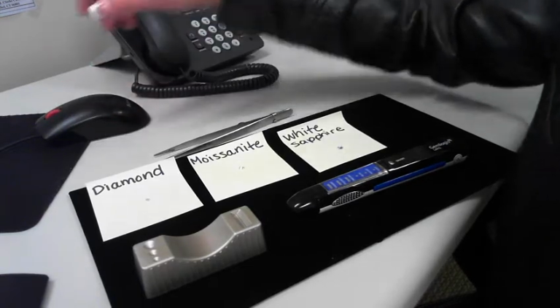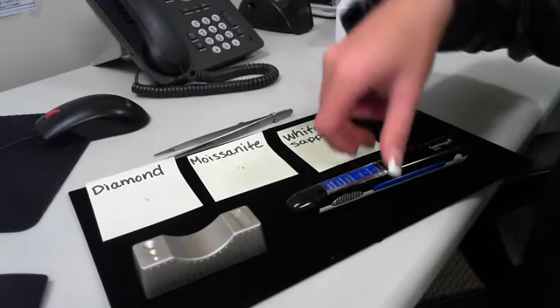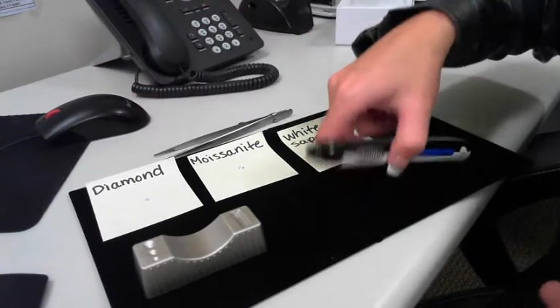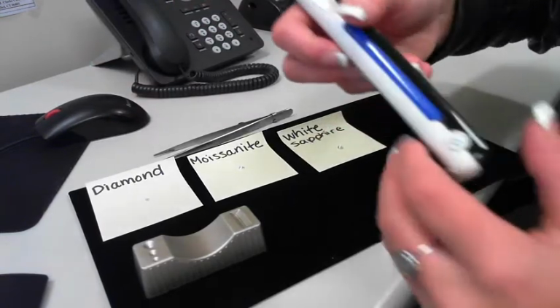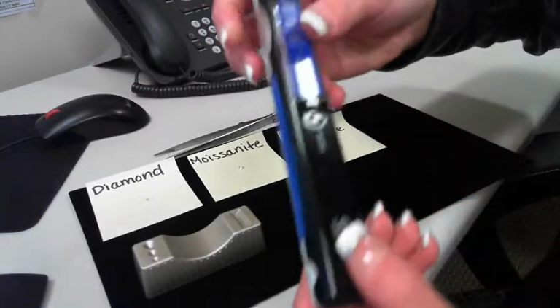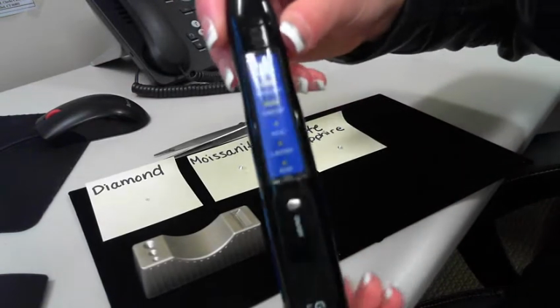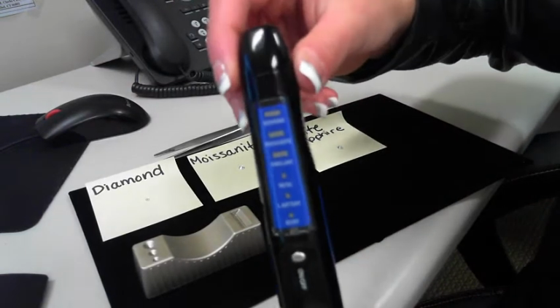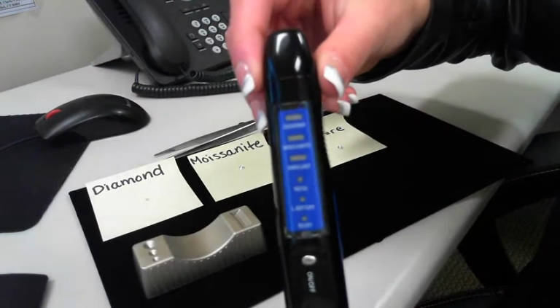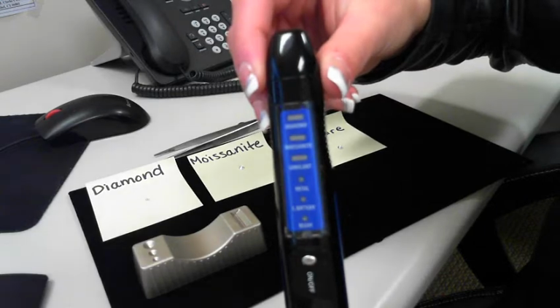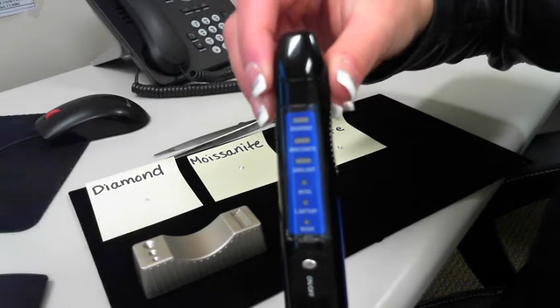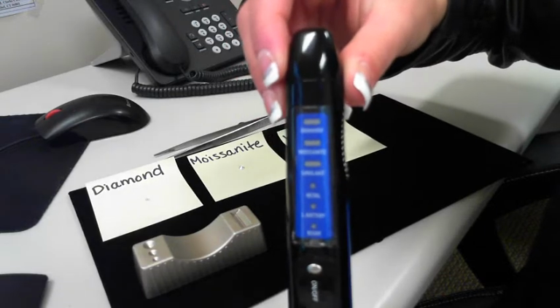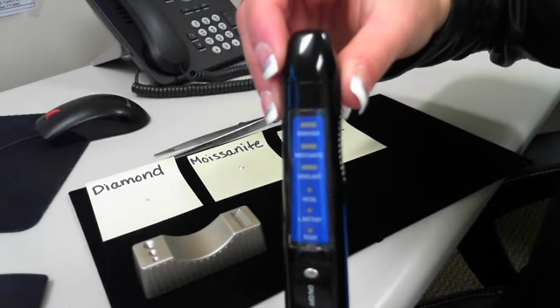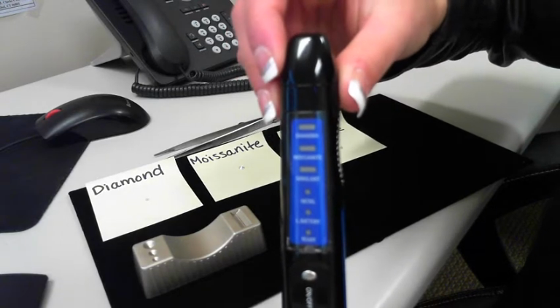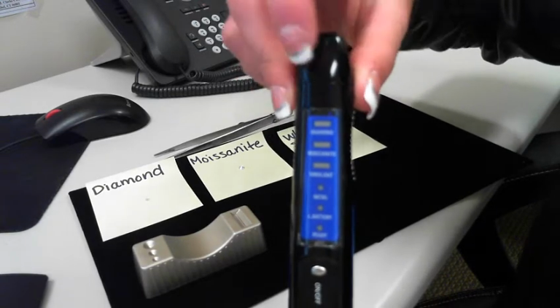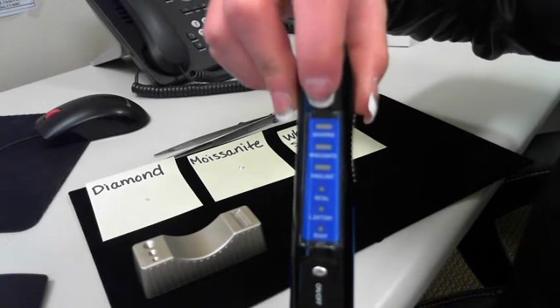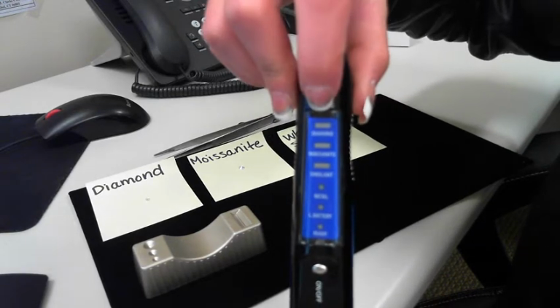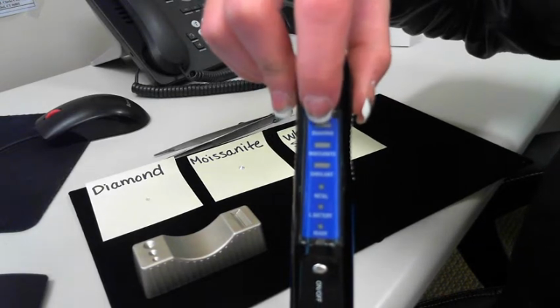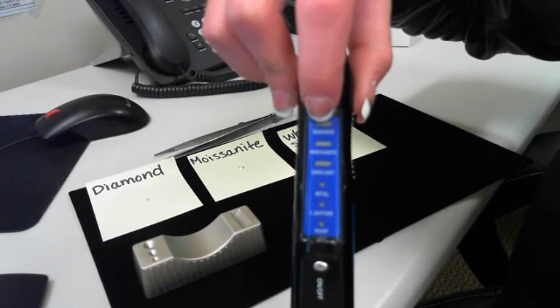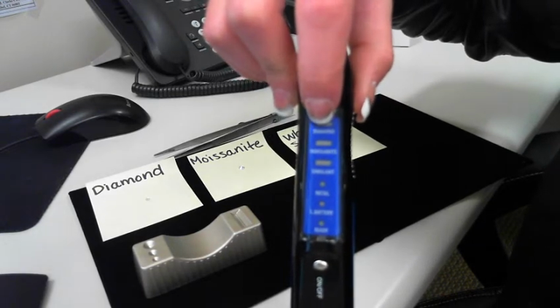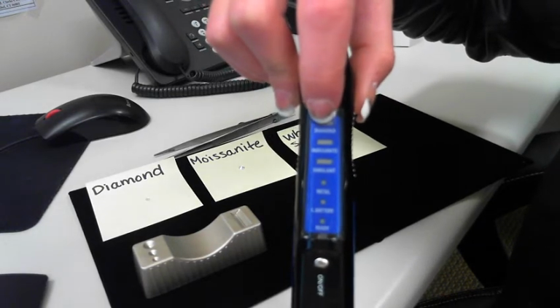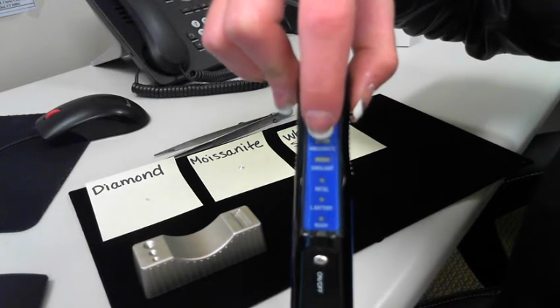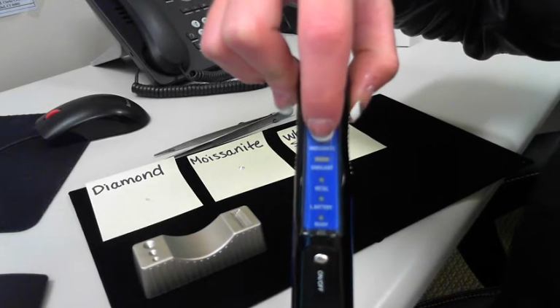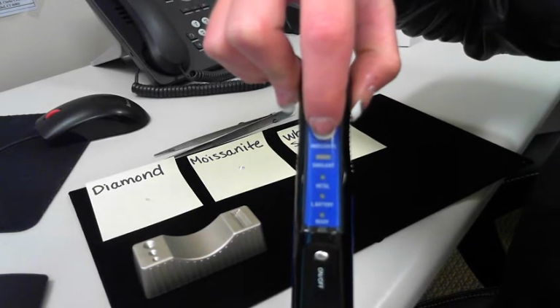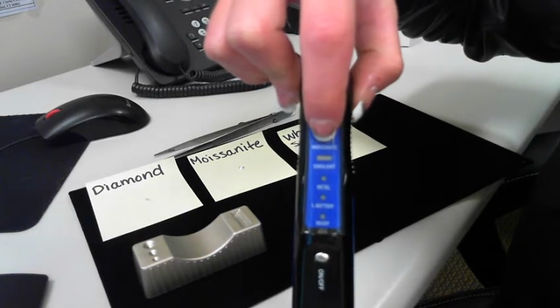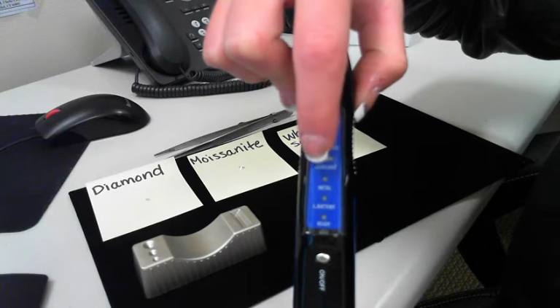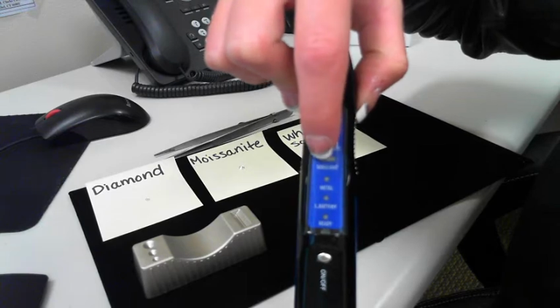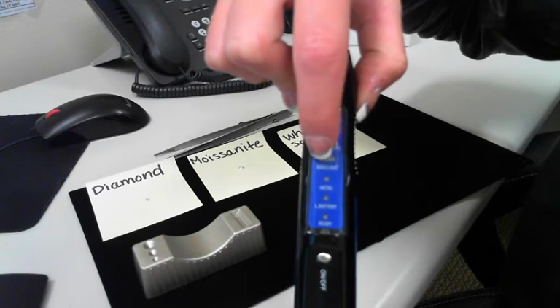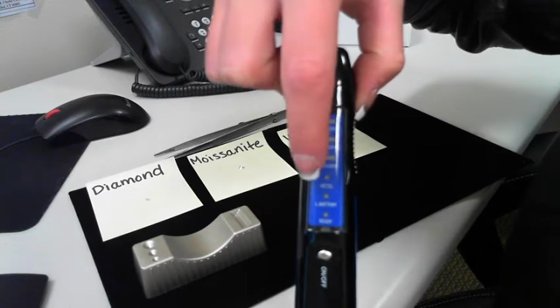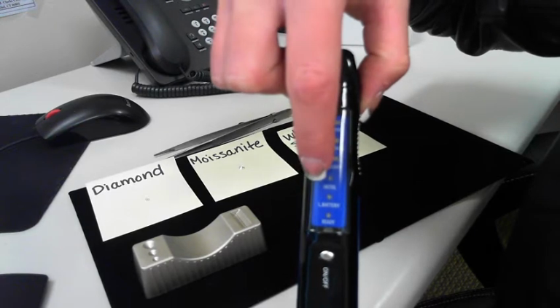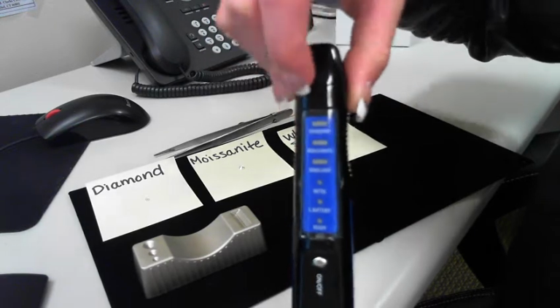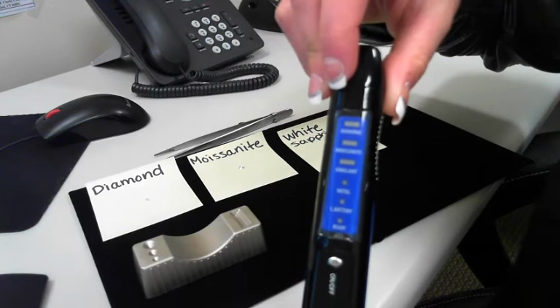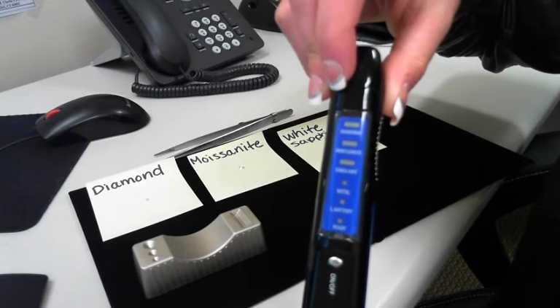This is the Lapis, and it's a little bit blurry, but the top says diamond, then moissanite, simulant, and then metals at the bottom.